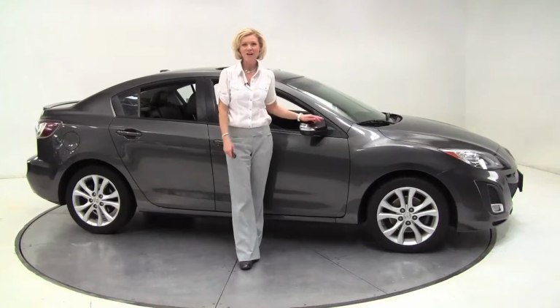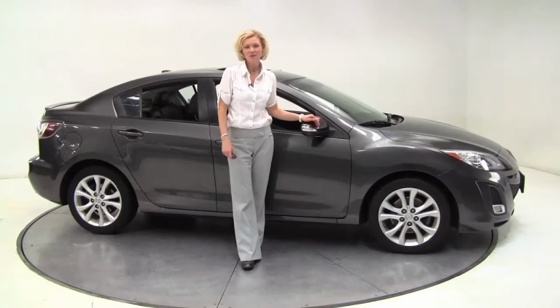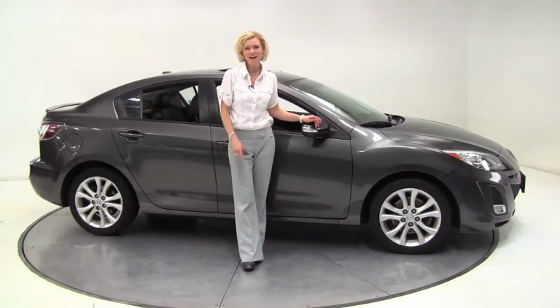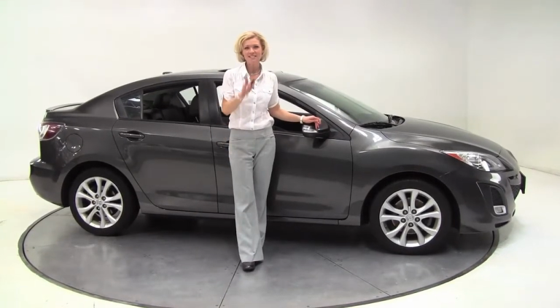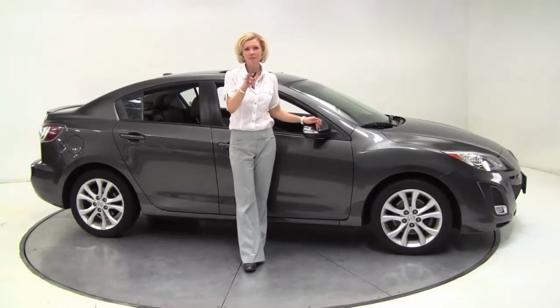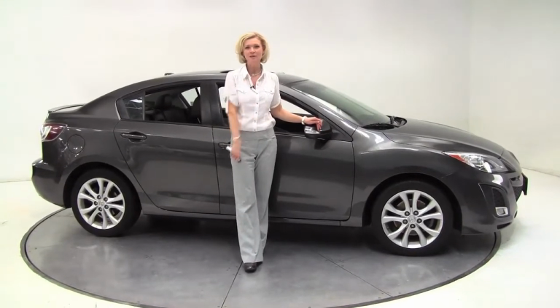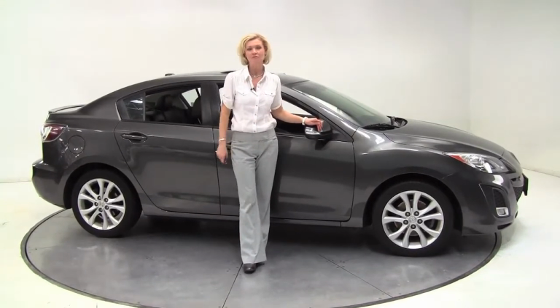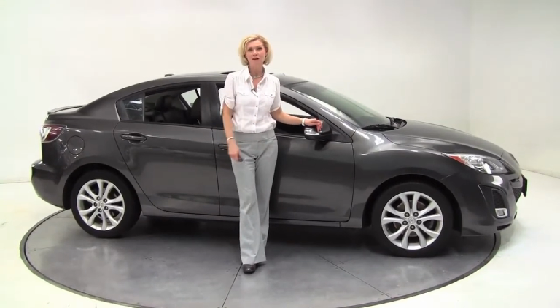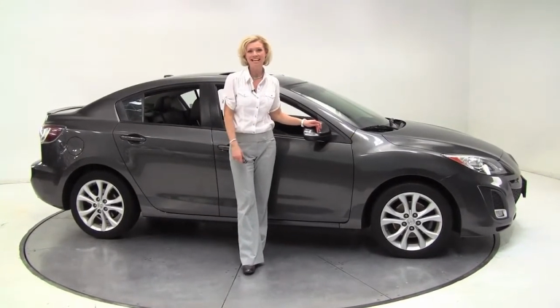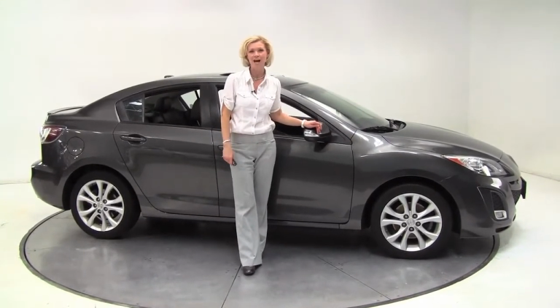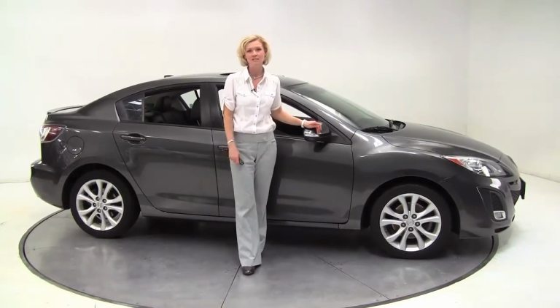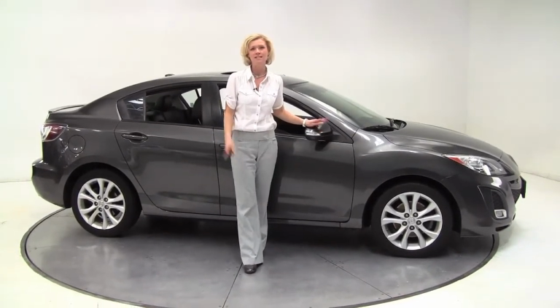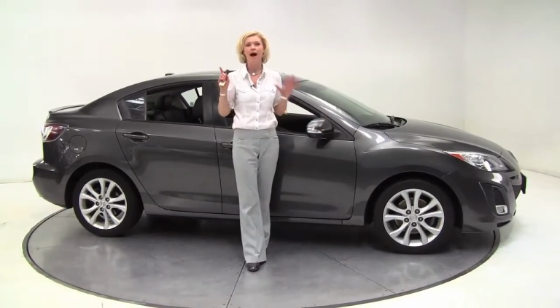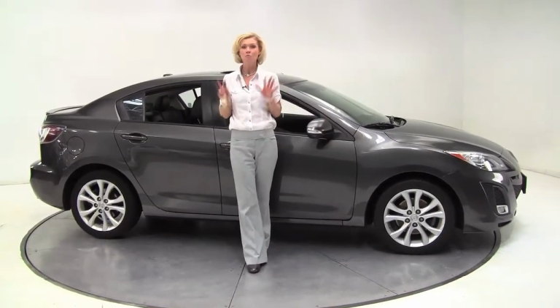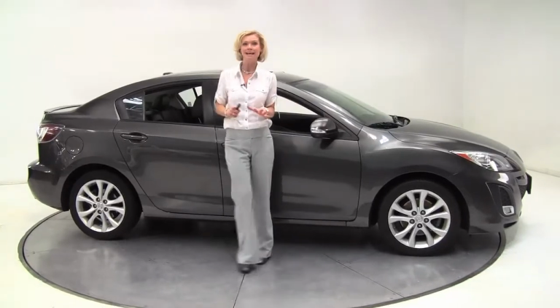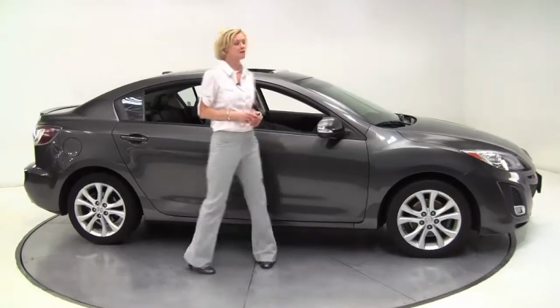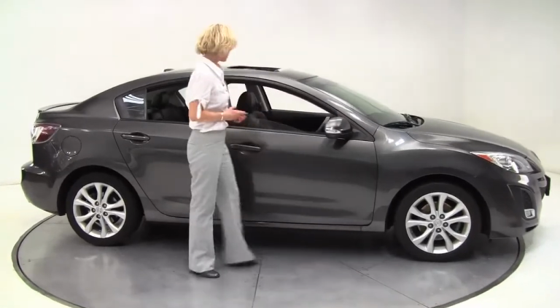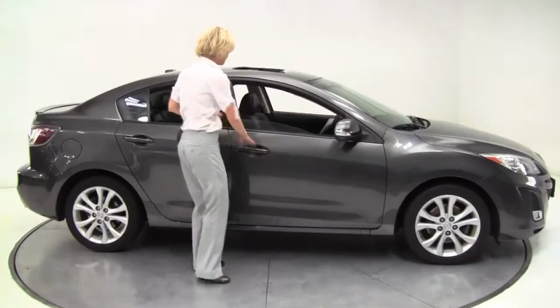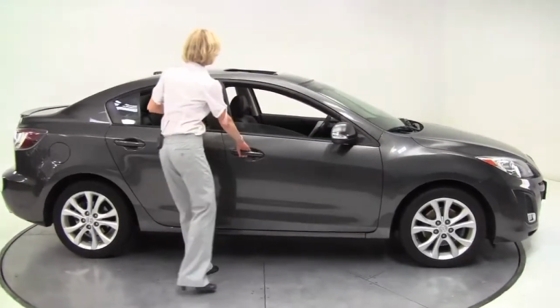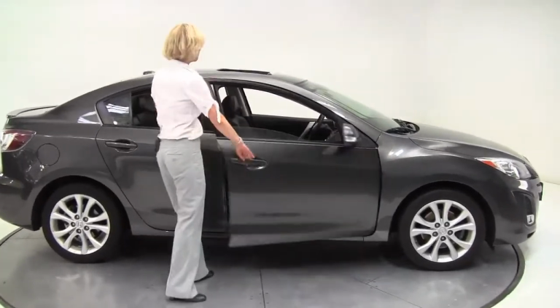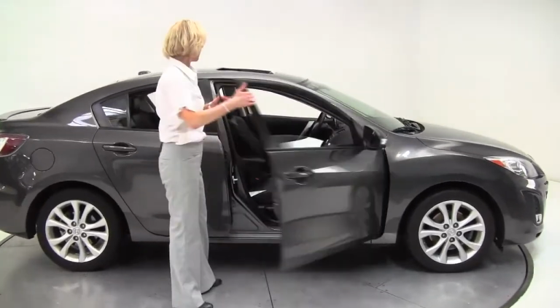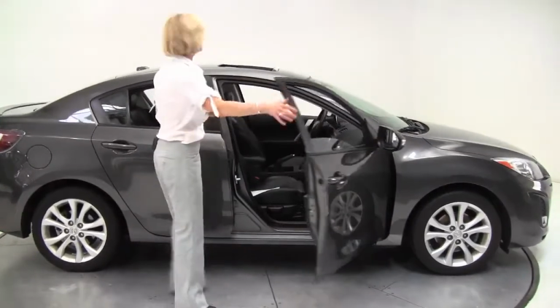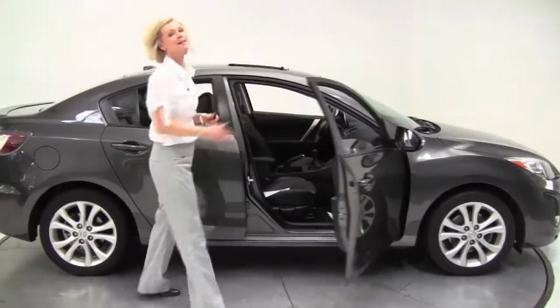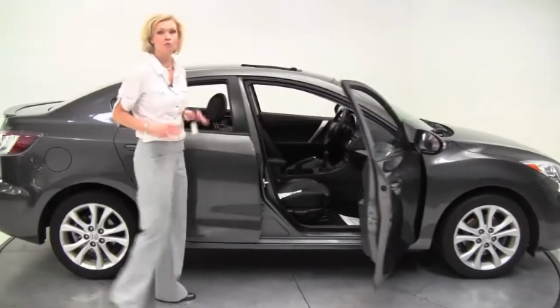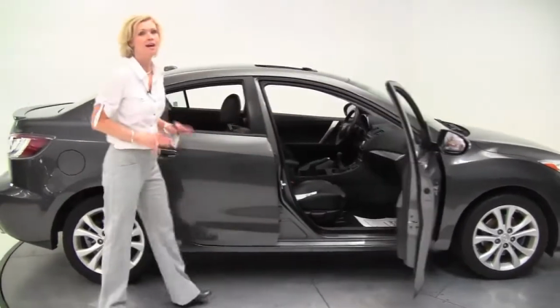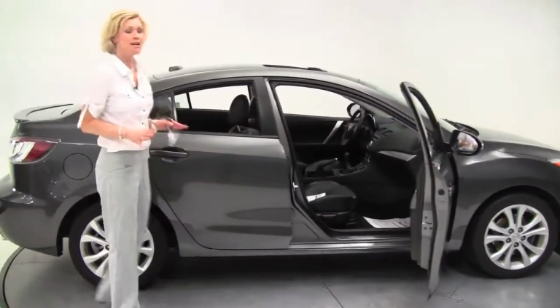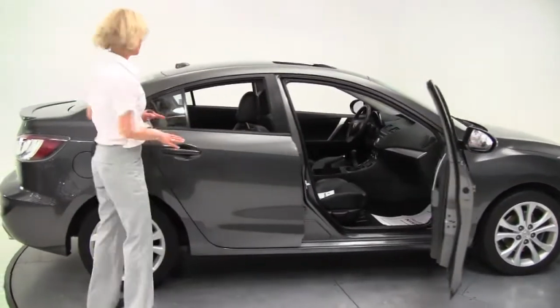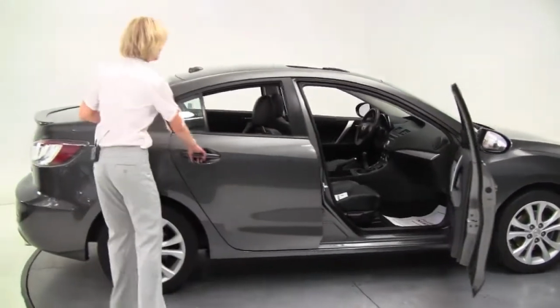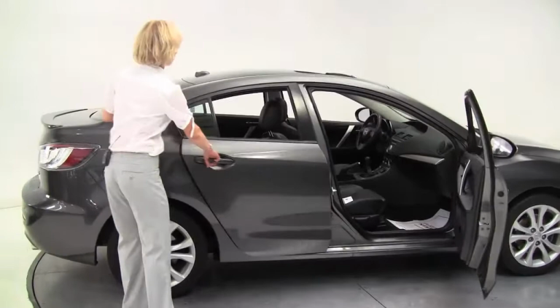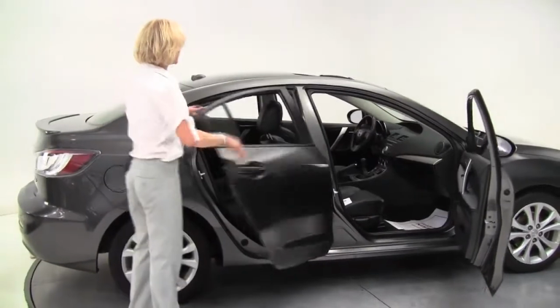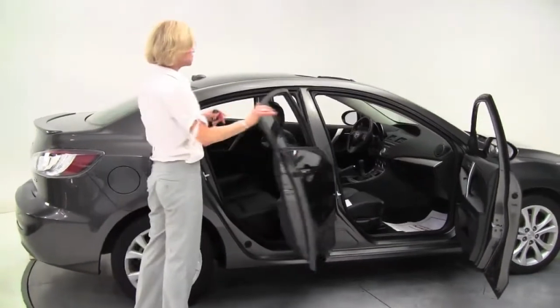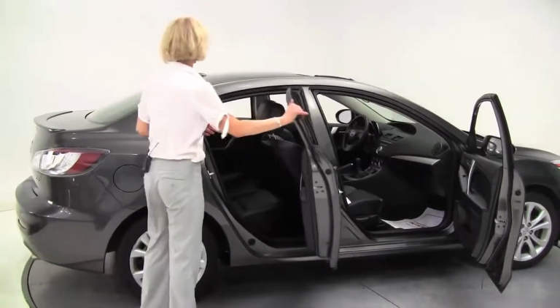Hello there, Wise Buyers. This is Erin coming to you once again from Feldman Nissan, Bloomington, Minnesota. I'm really excited about this car. This is a 2010 Mazda 3, but it is so well-equipped — it's absolutely gorgeous.